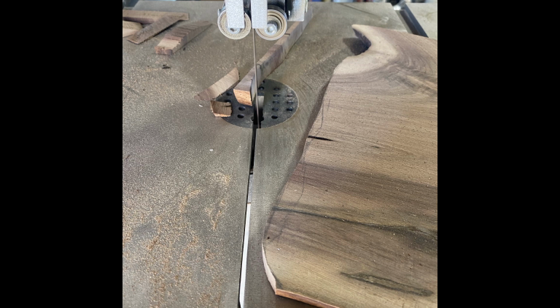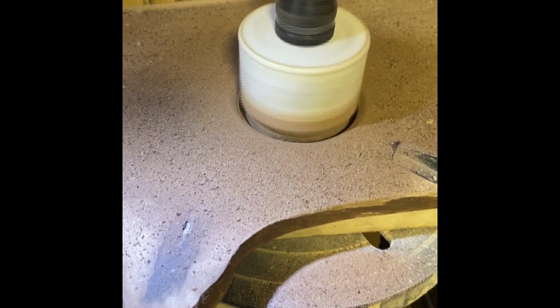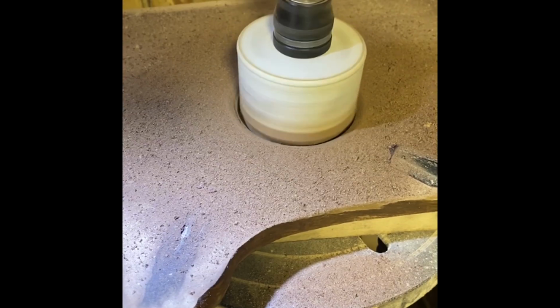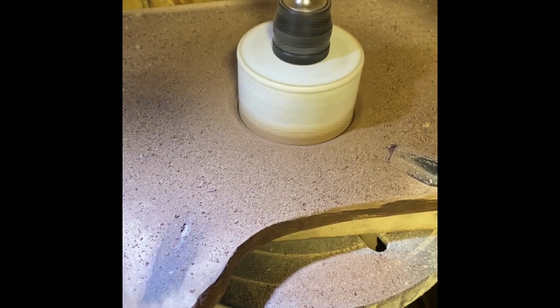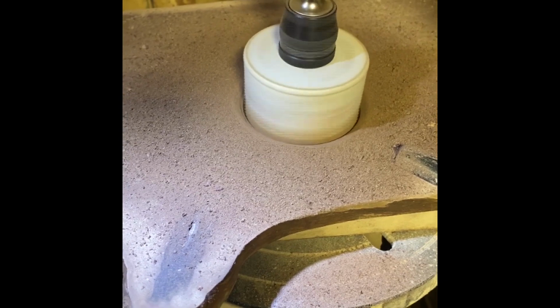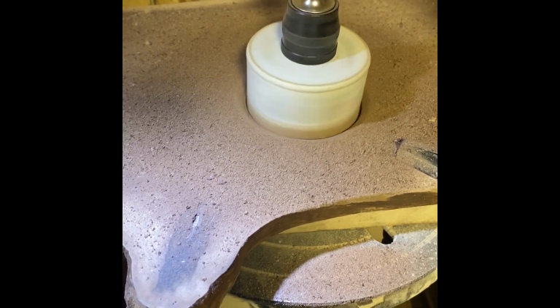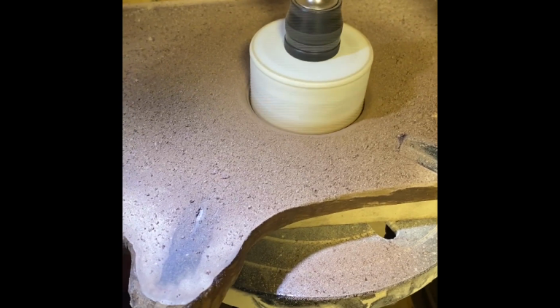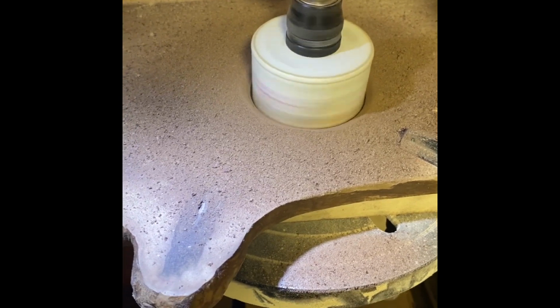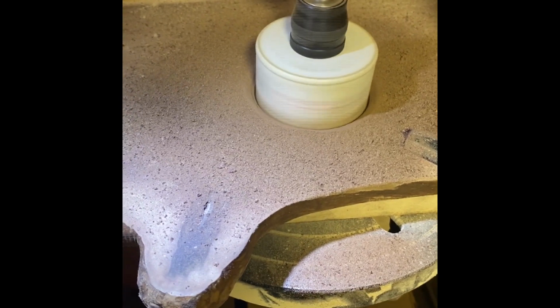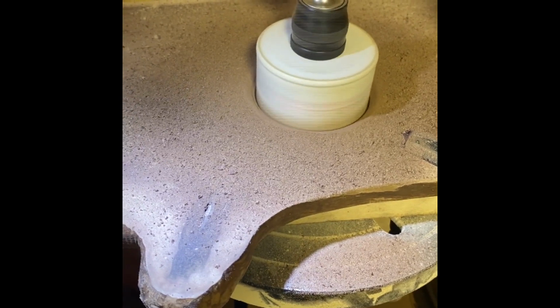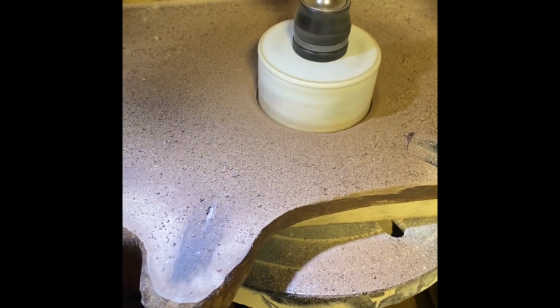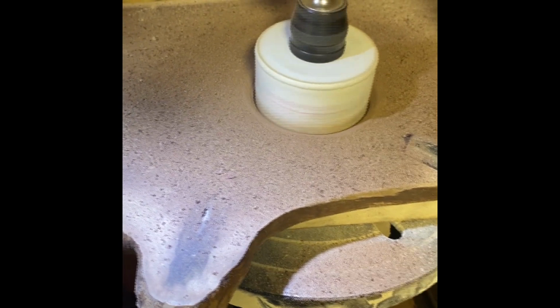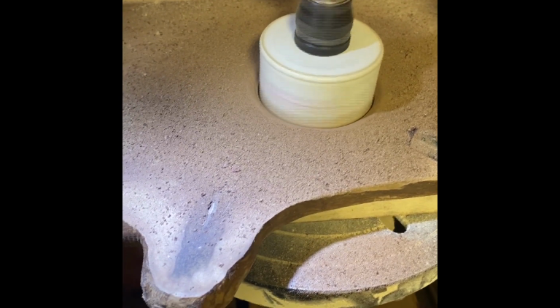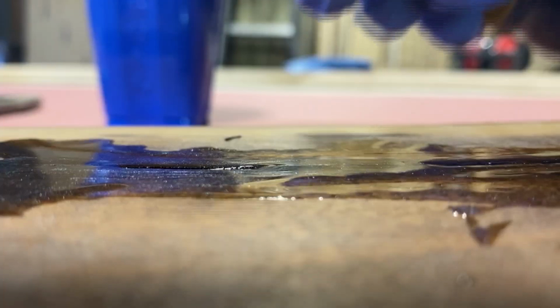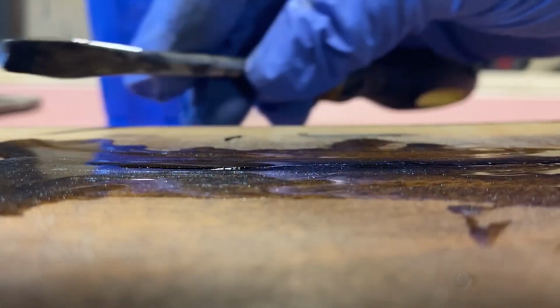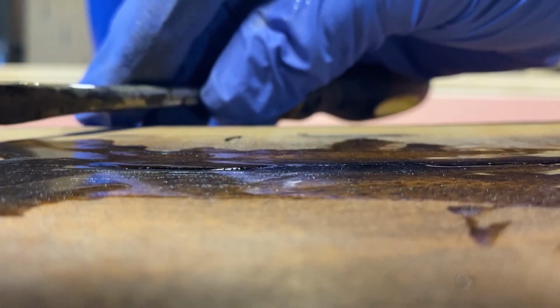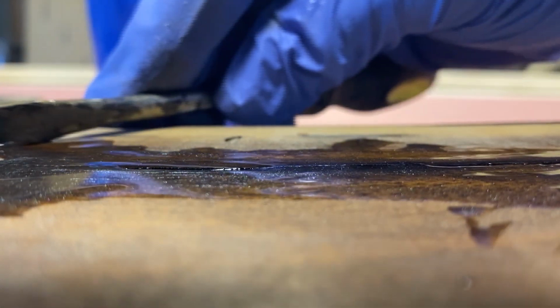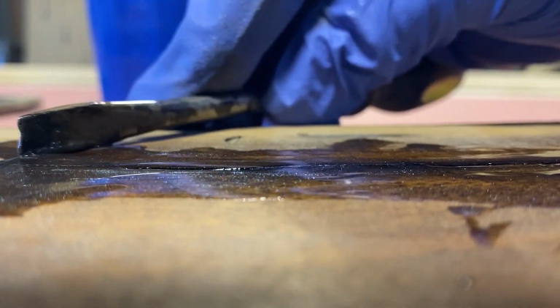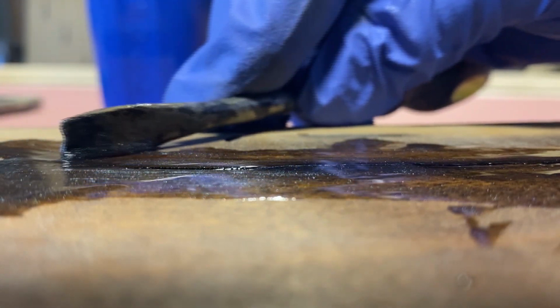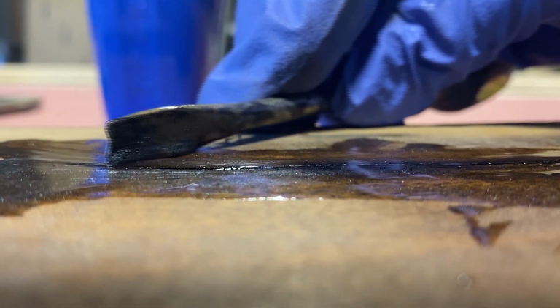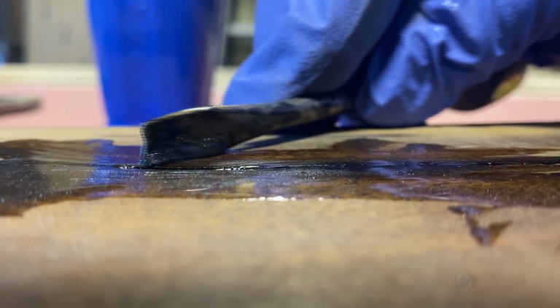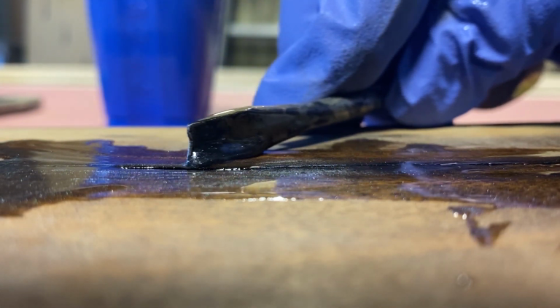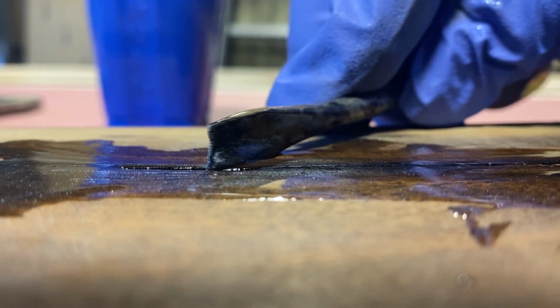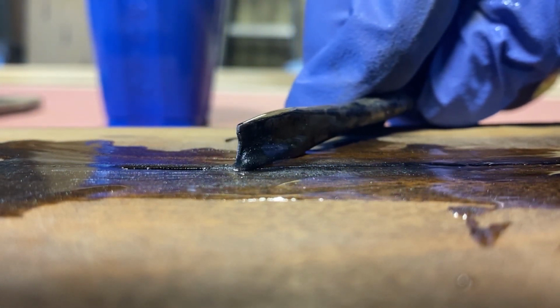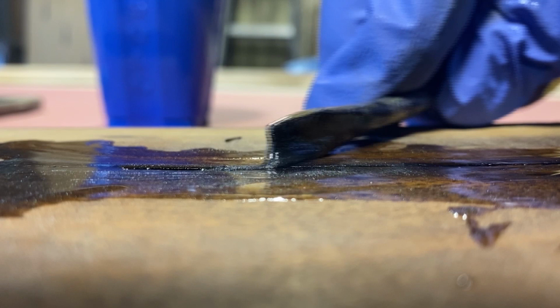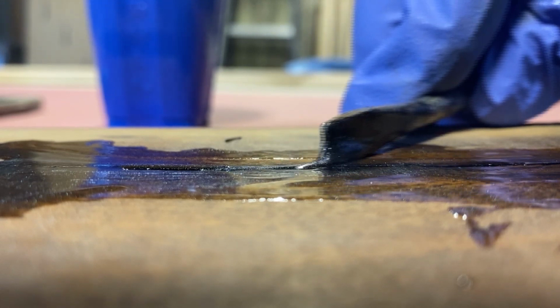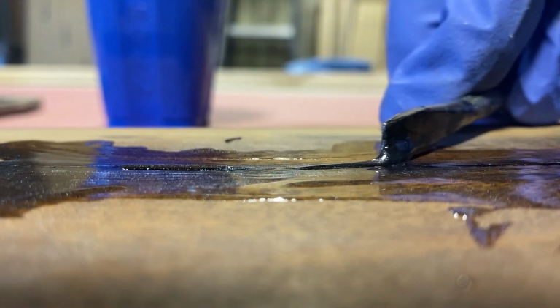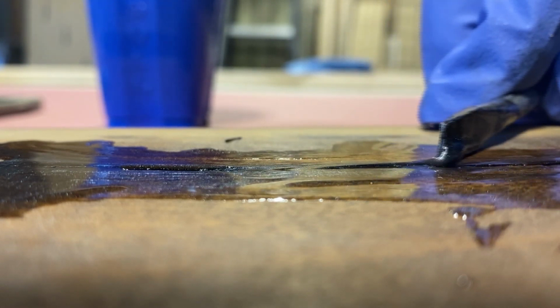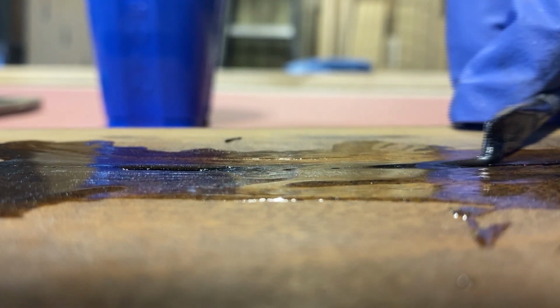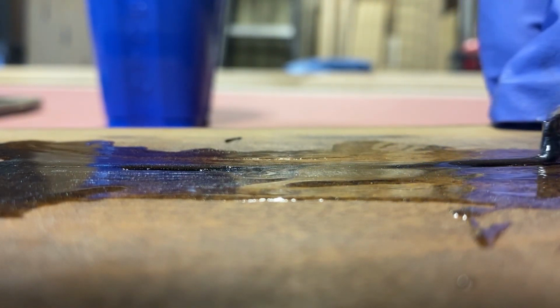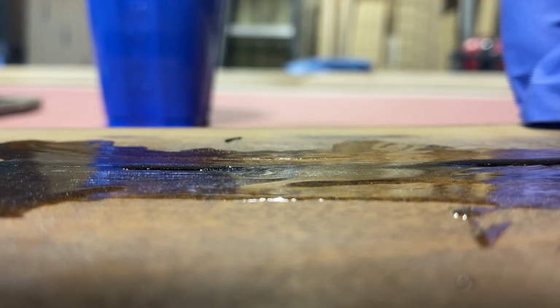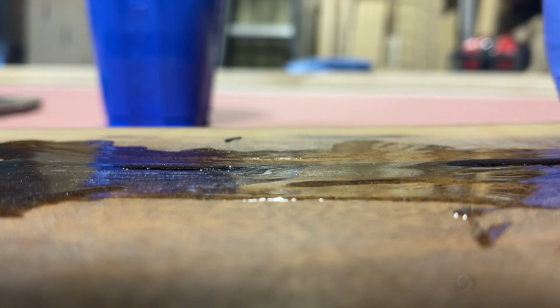Then I sanded everything over, and then cut the cup holder out with a hole saw, as you can see here, and then proceeded to fill all the cracks with a resin-mica powder mix, which you can see me doing here.